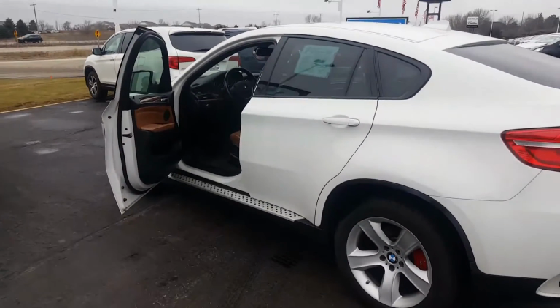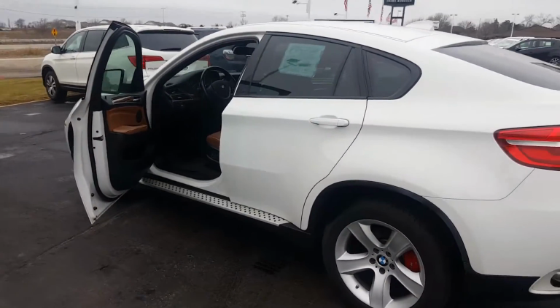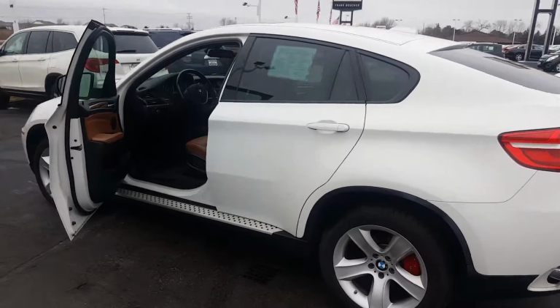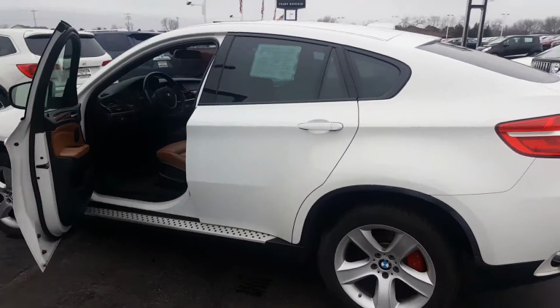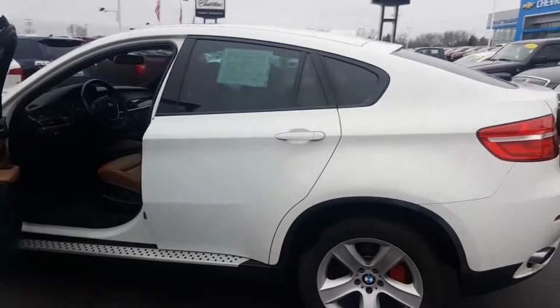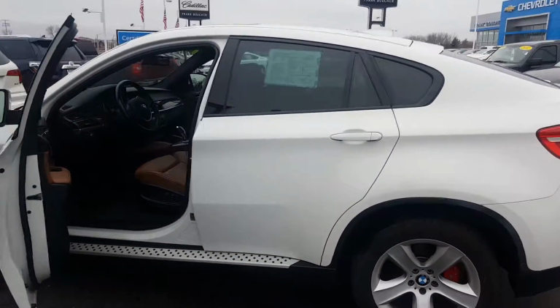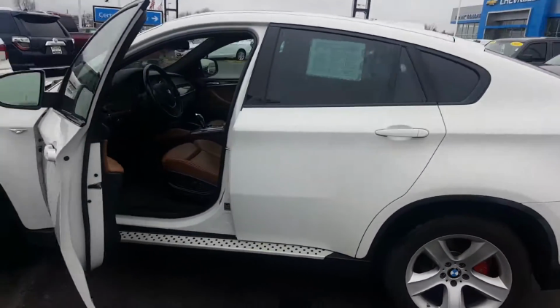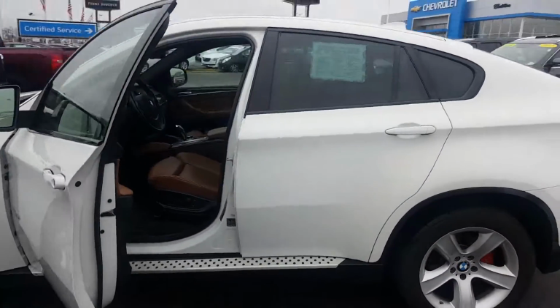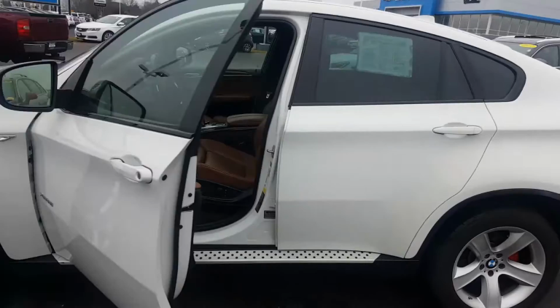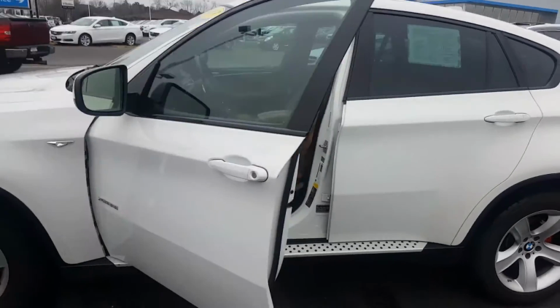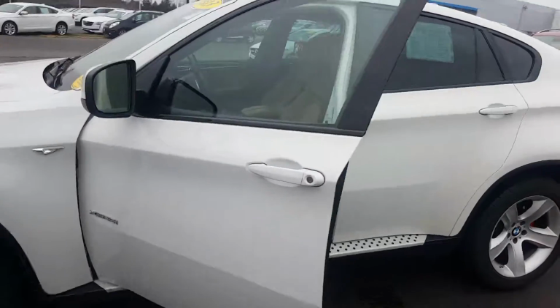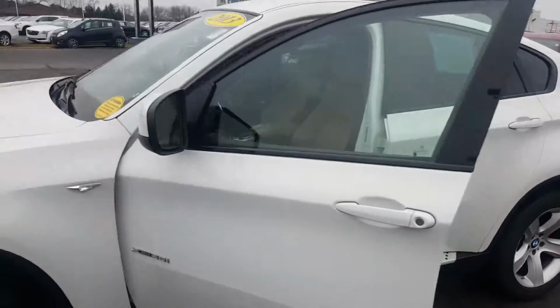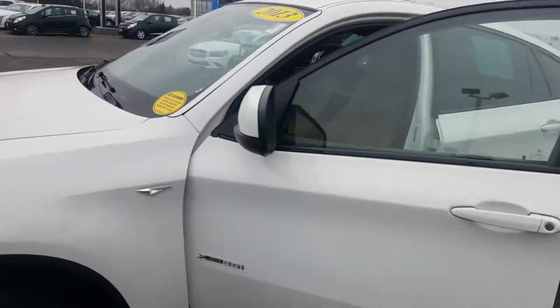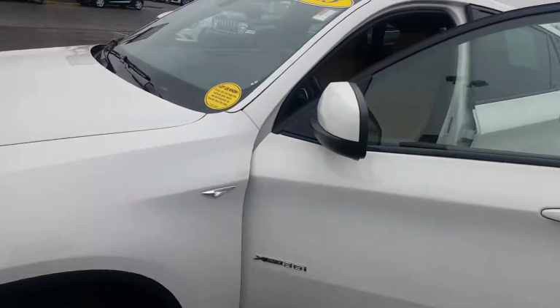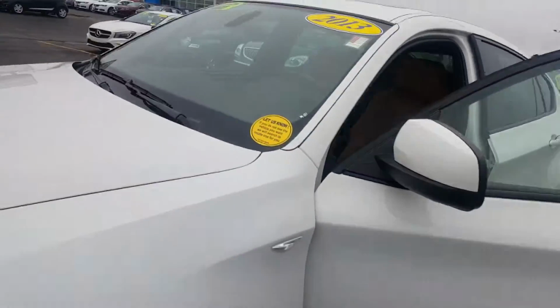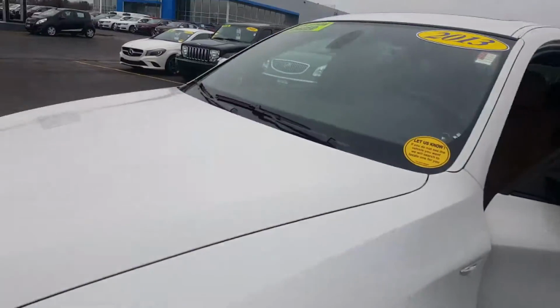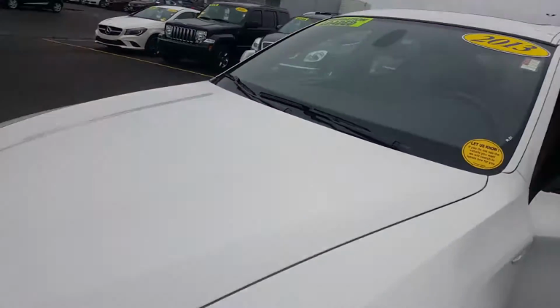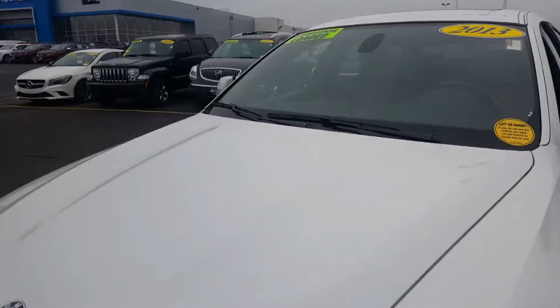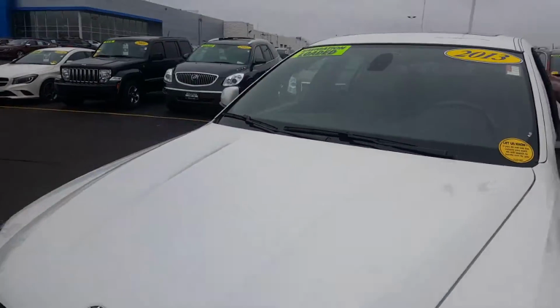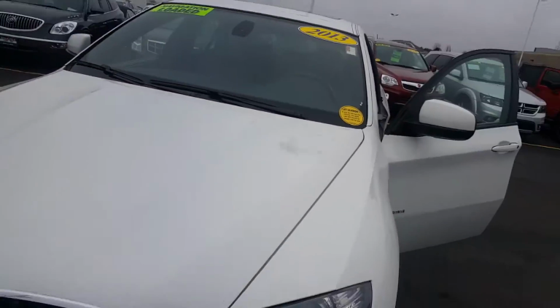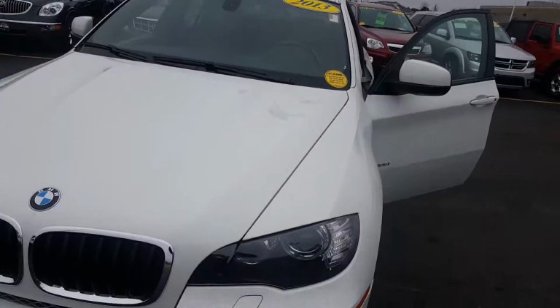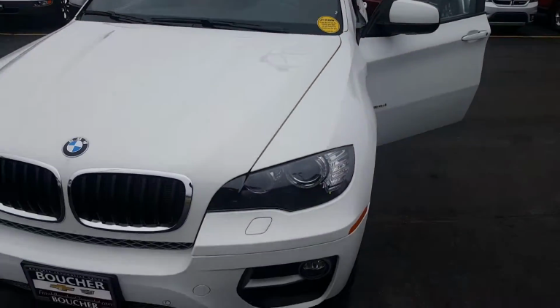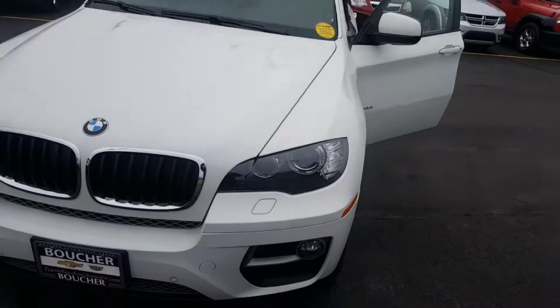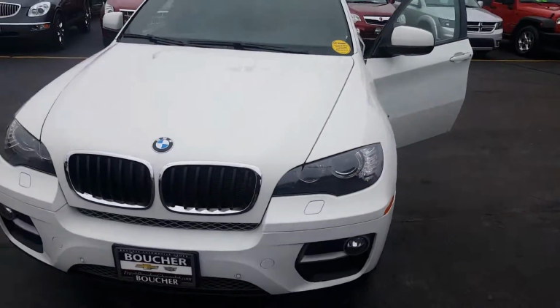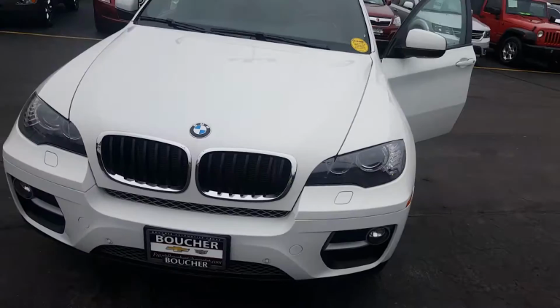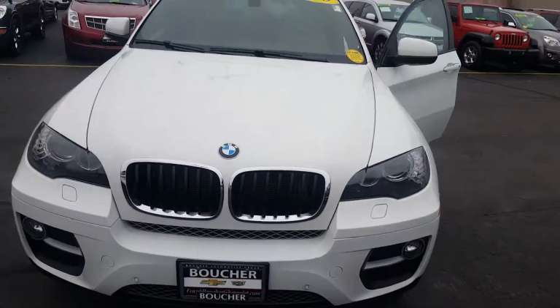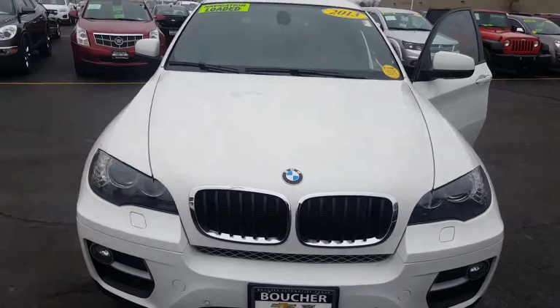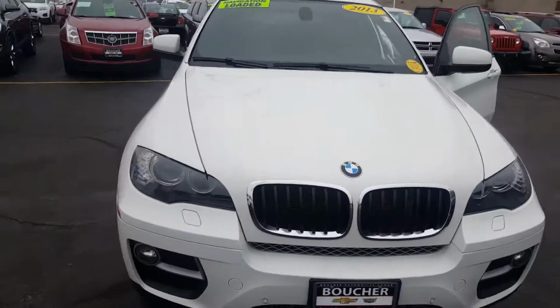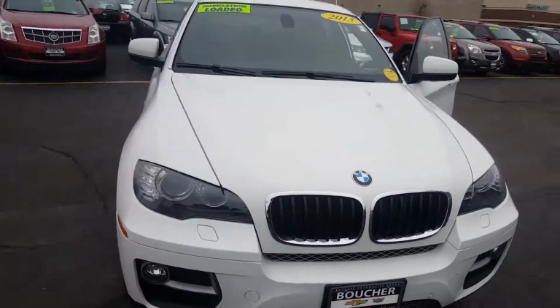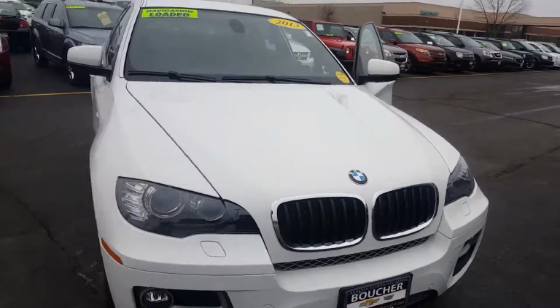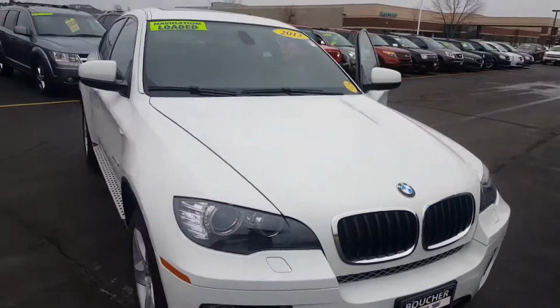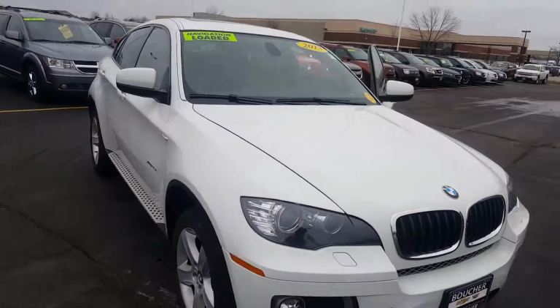It is ready for a test drive today. Come see us and be the first one to take advantage of it at 8600 Washington Ave, Racine, Wisconsin.